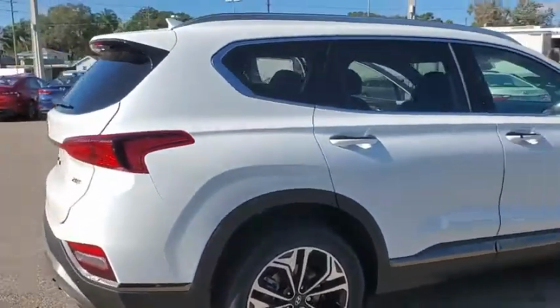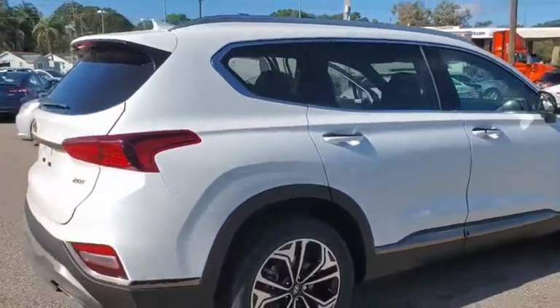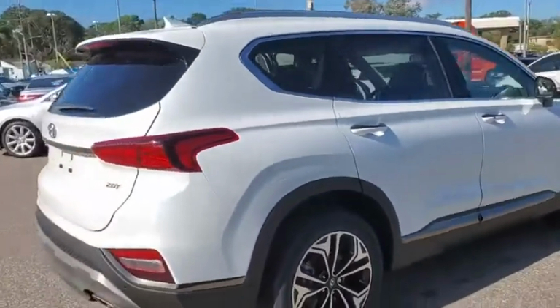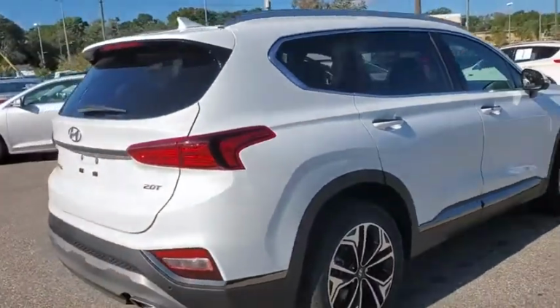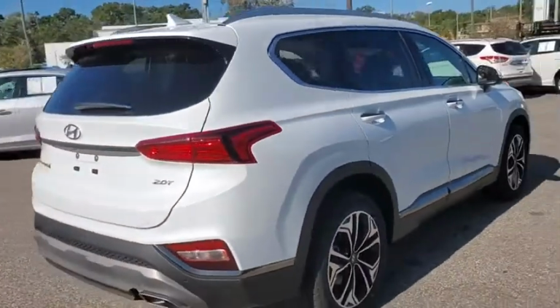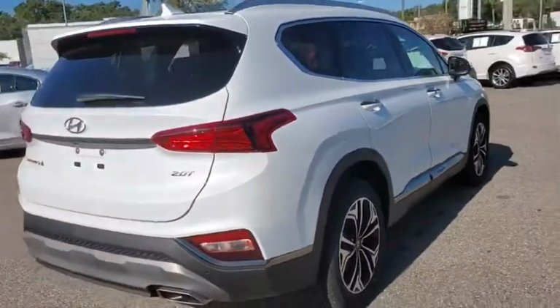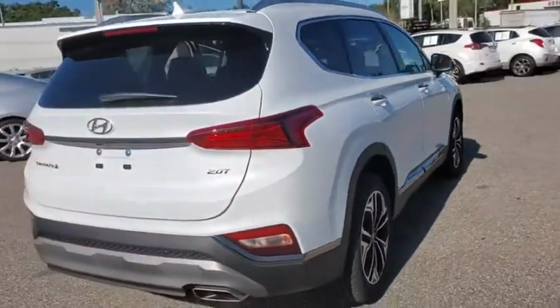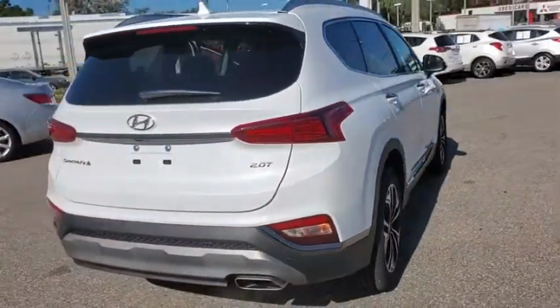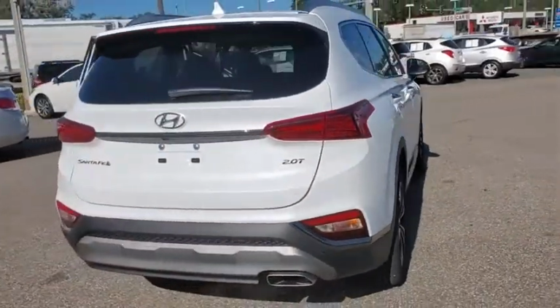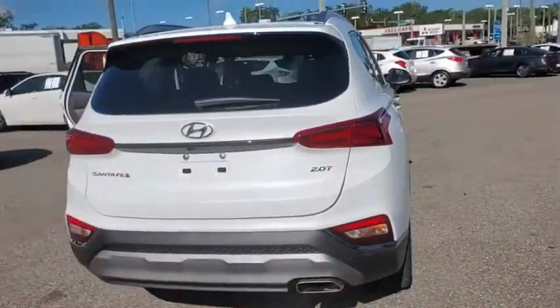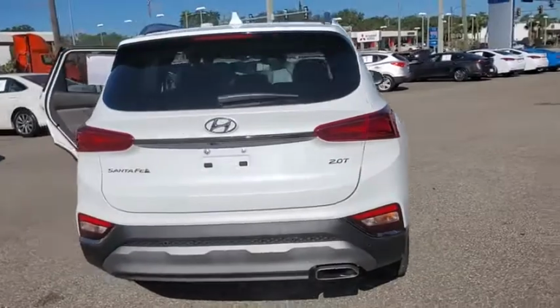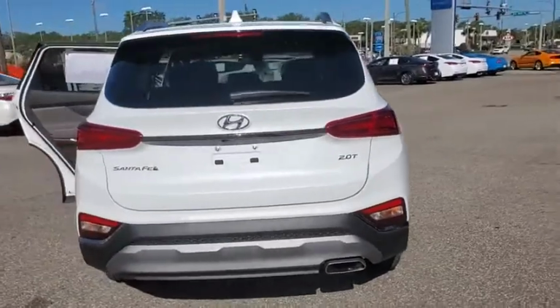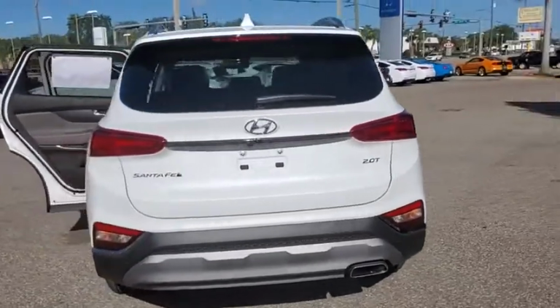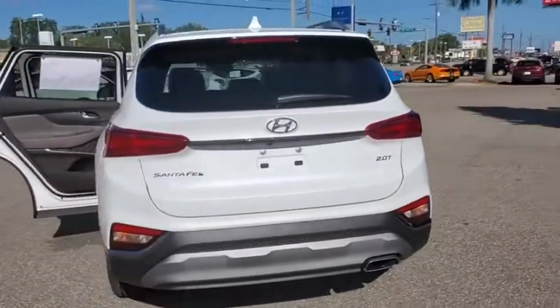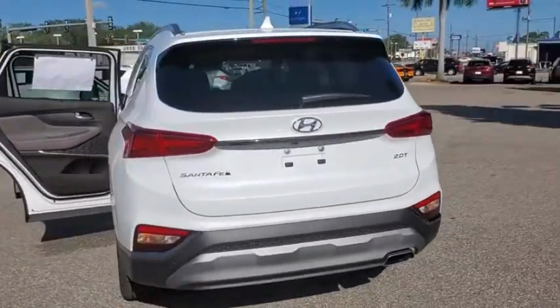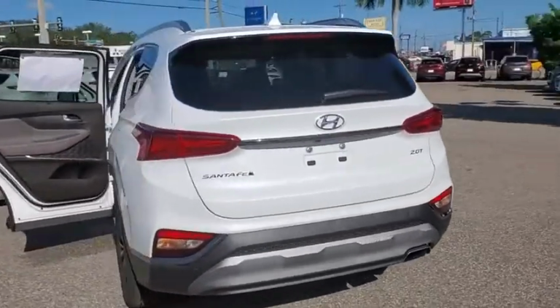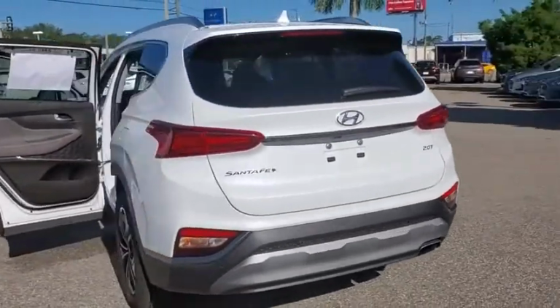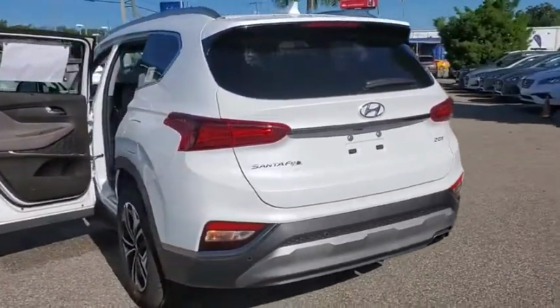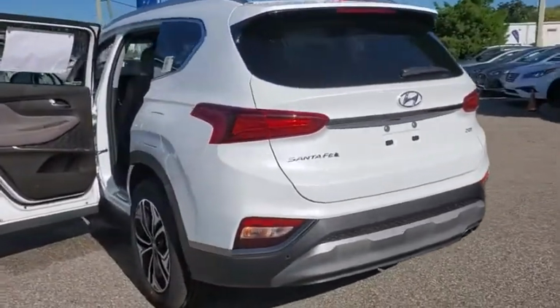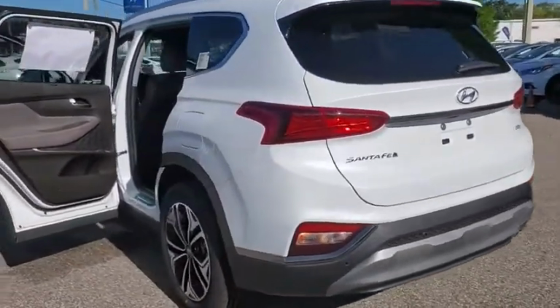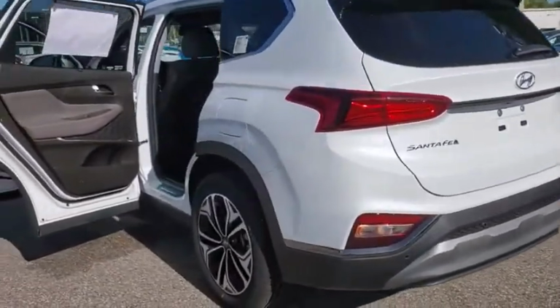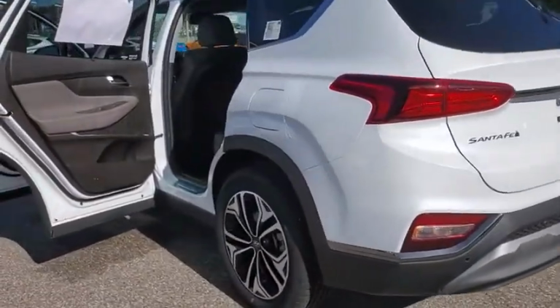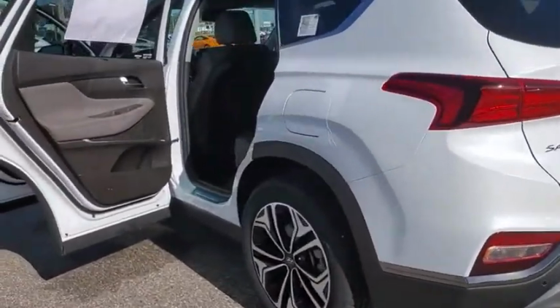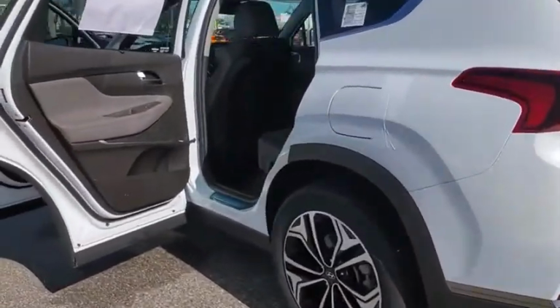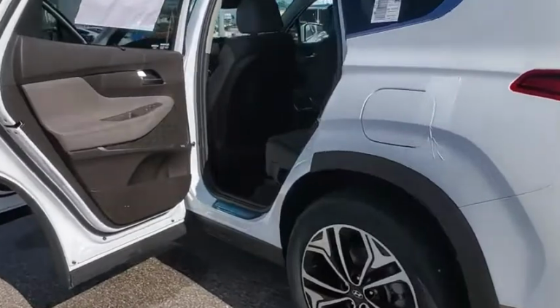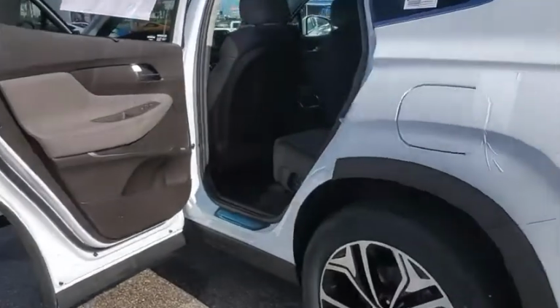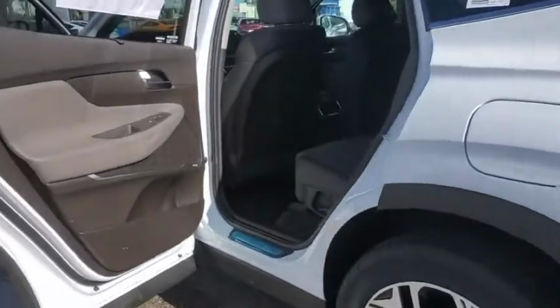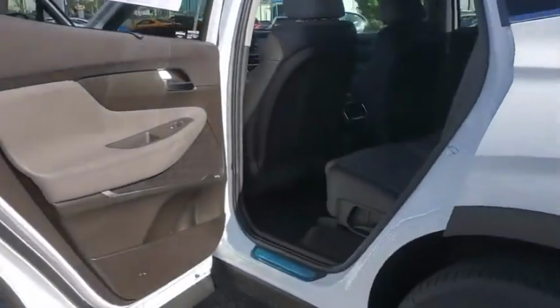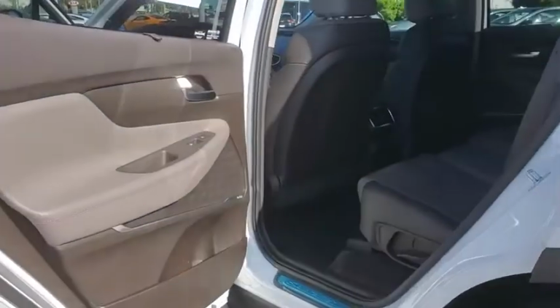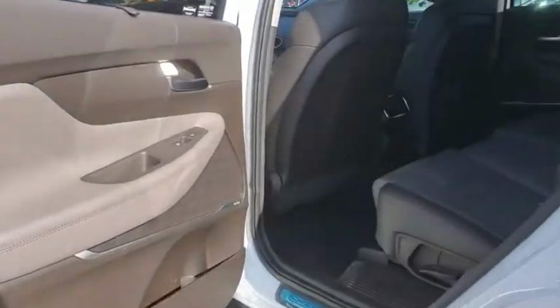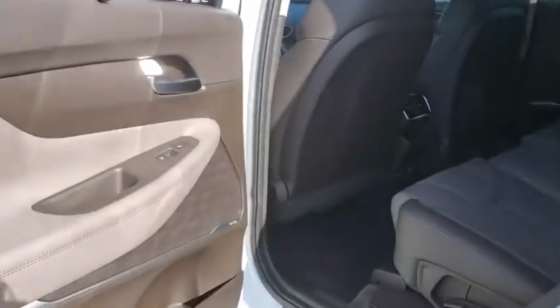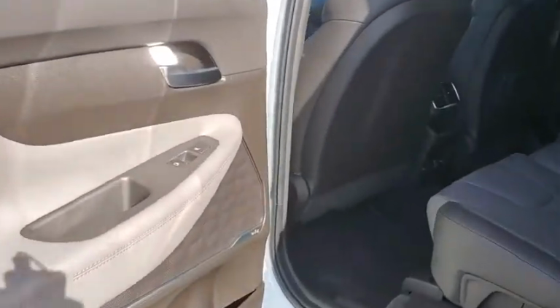Navigation system, power liftgate, traction control, power passenger seat, dual airbags, leather wrapped steering wheel, alloy wheels, power steering, four-wheel disc brakes, compass, fog lights.